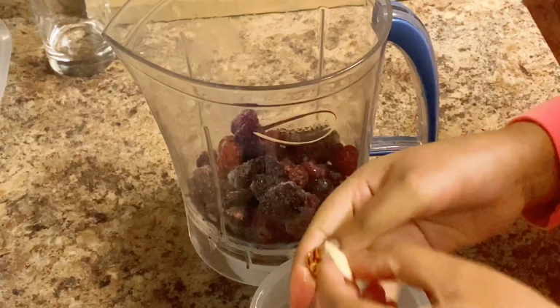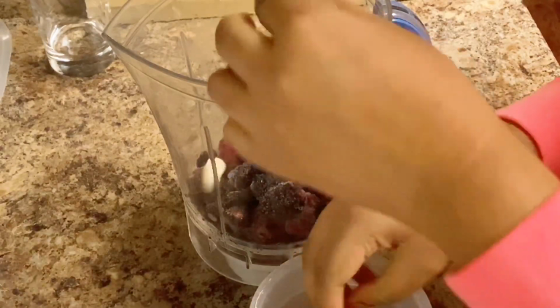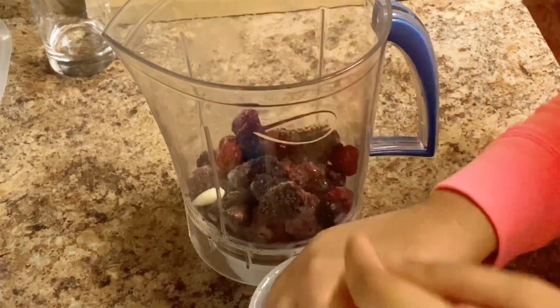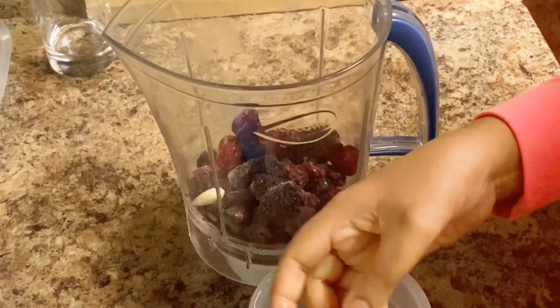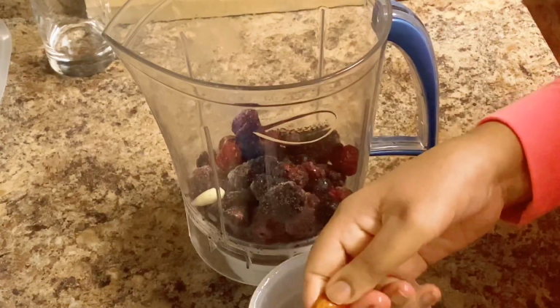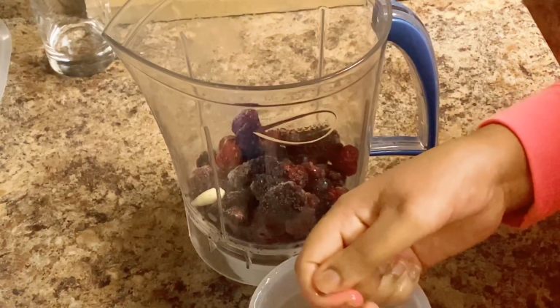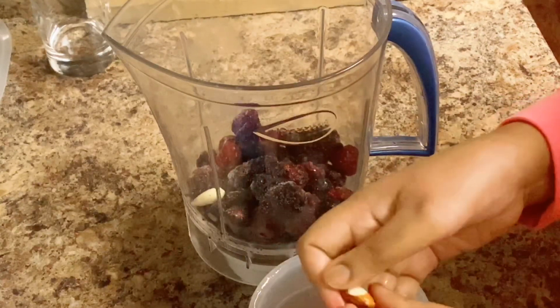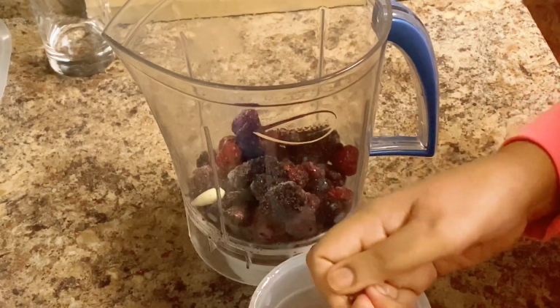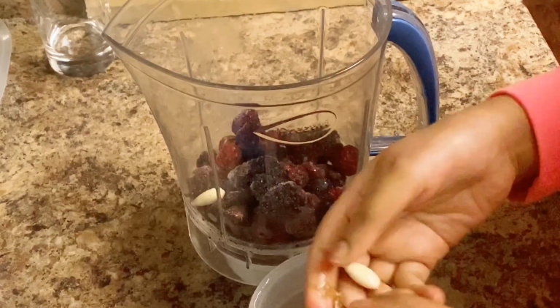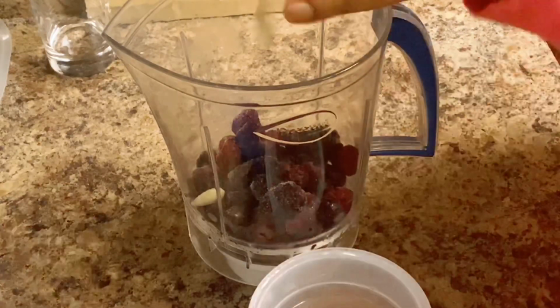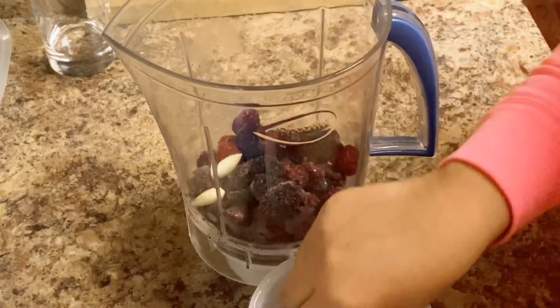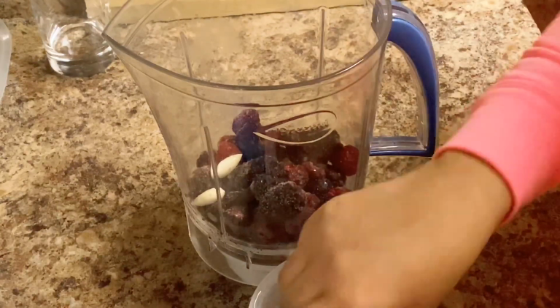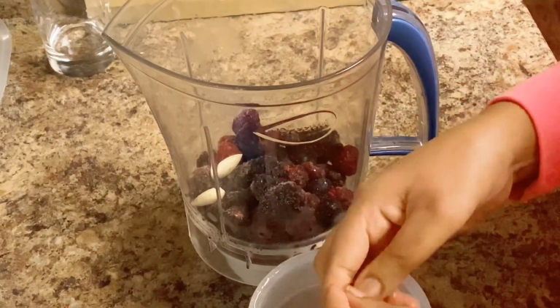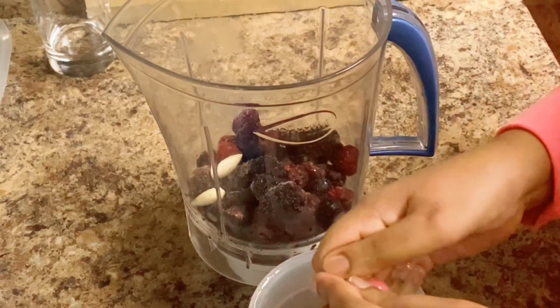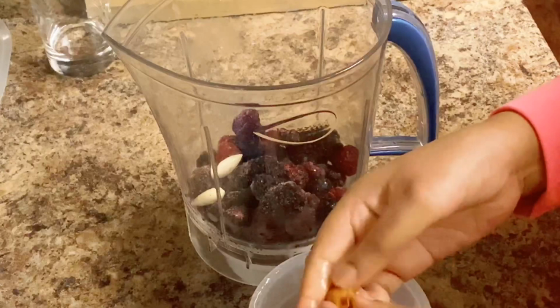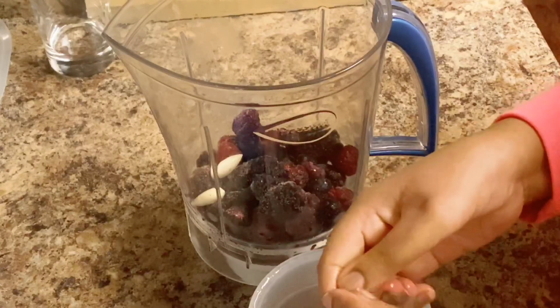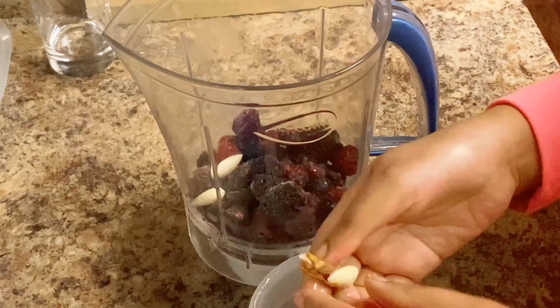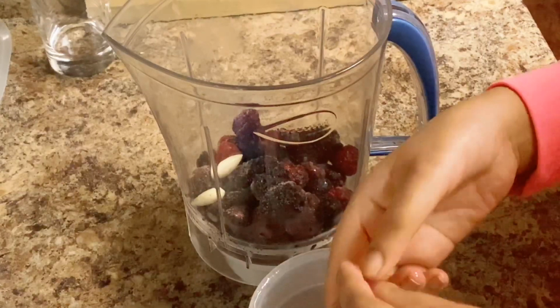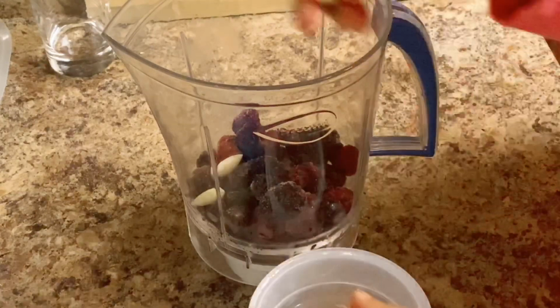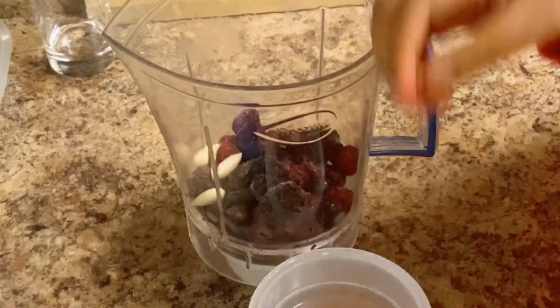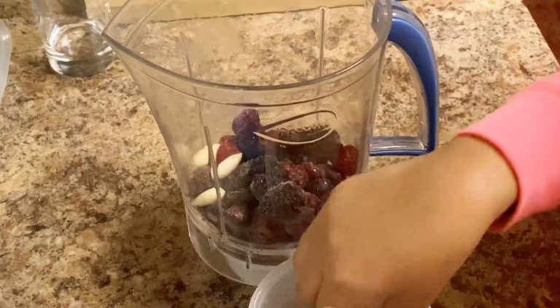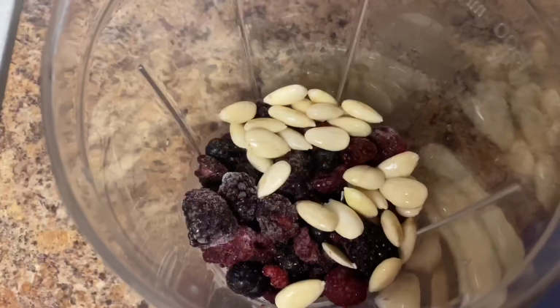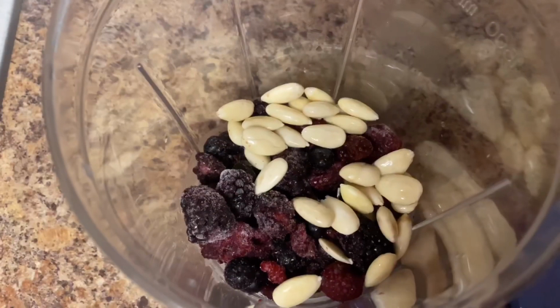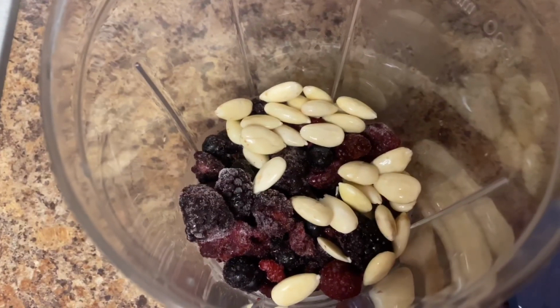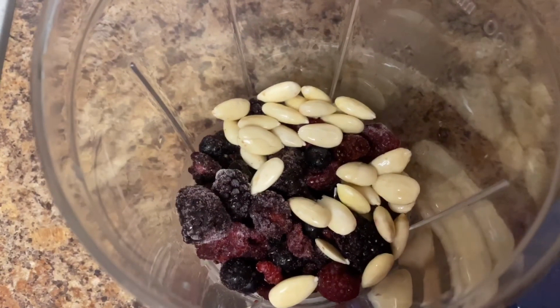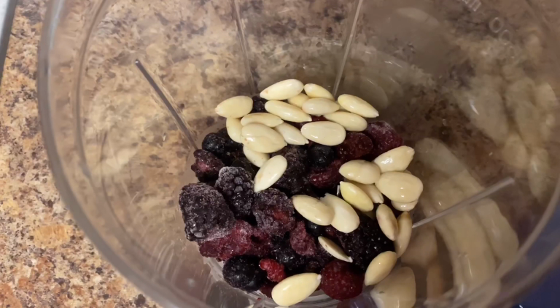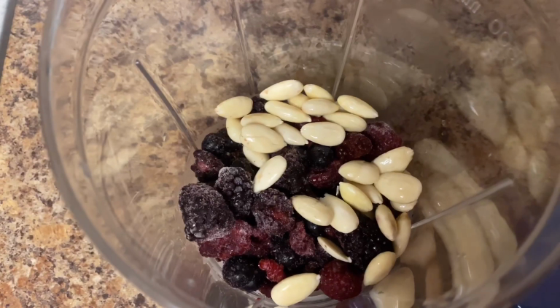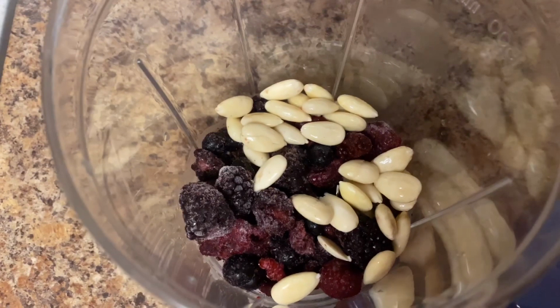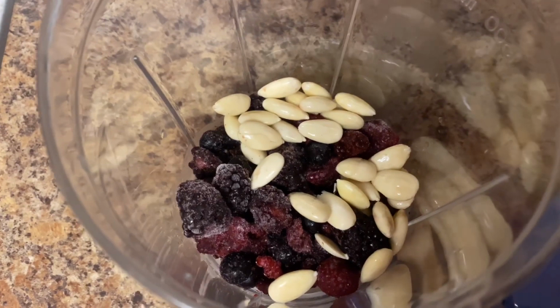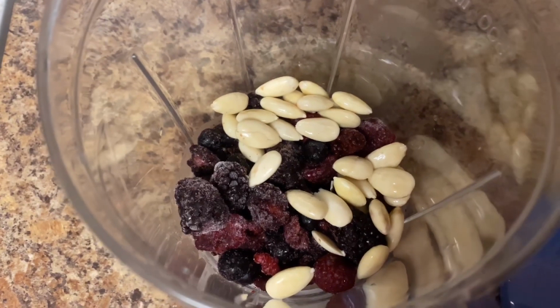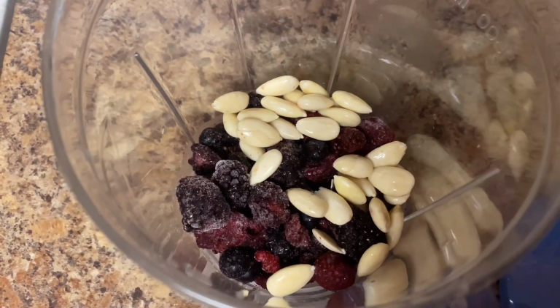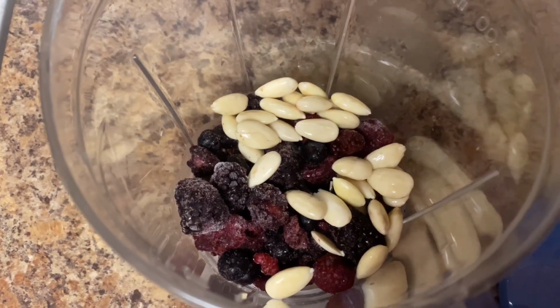I use mixed berries because they are very useful for immunity development. Berries are rich in vitamin C and high in fiber. You can also use almonds in the morning.